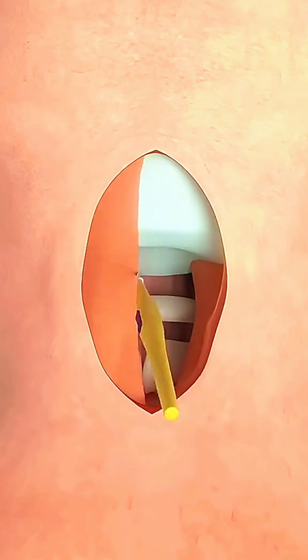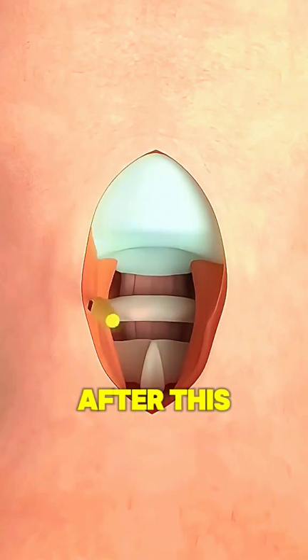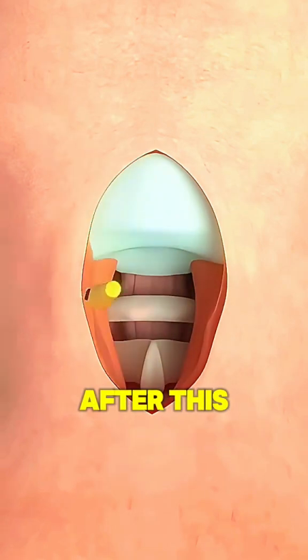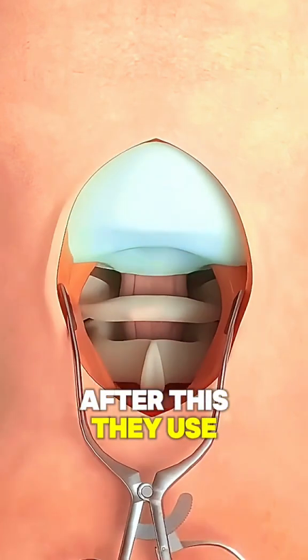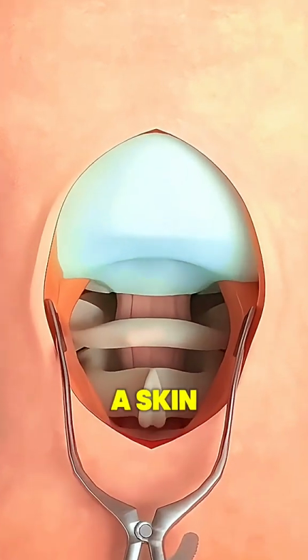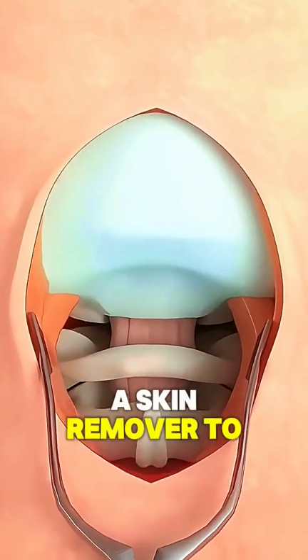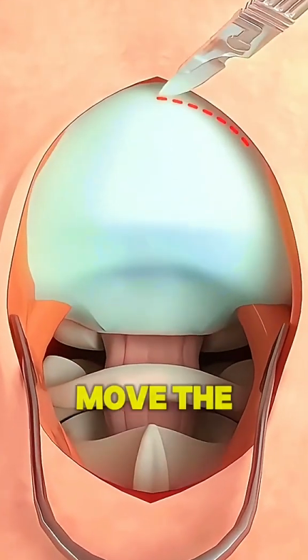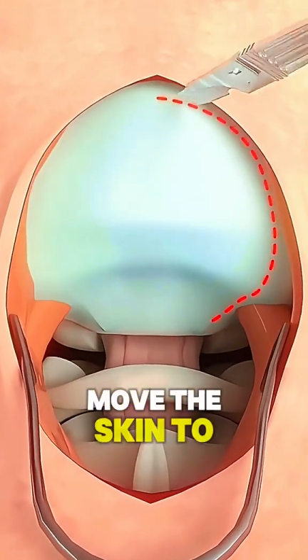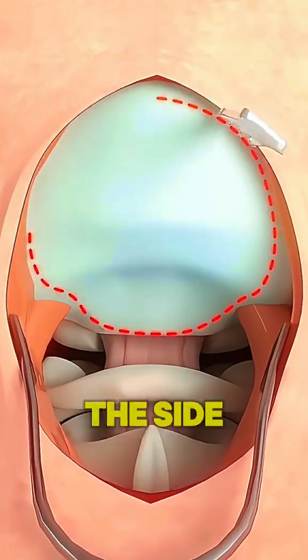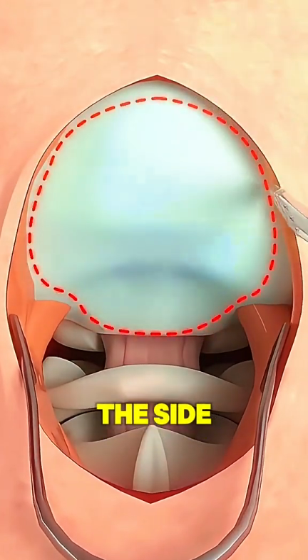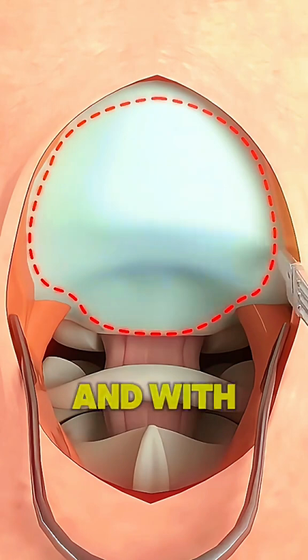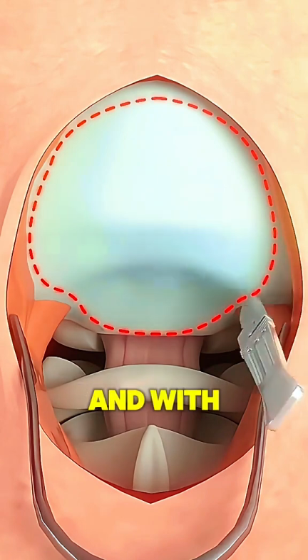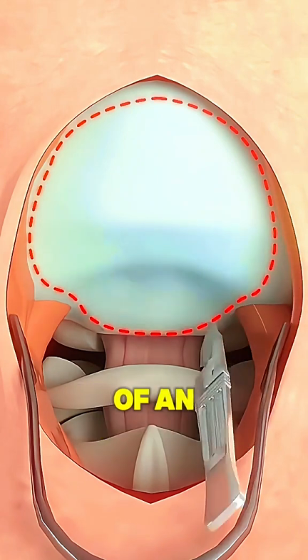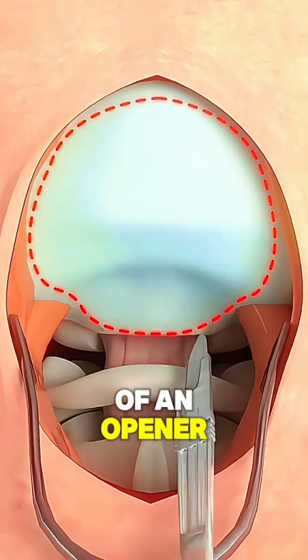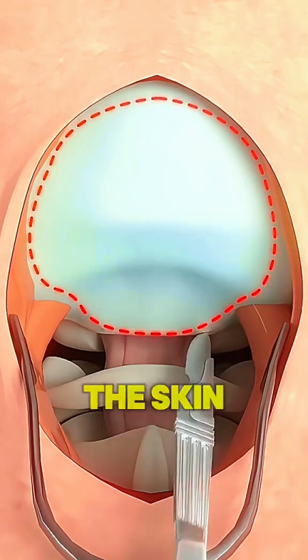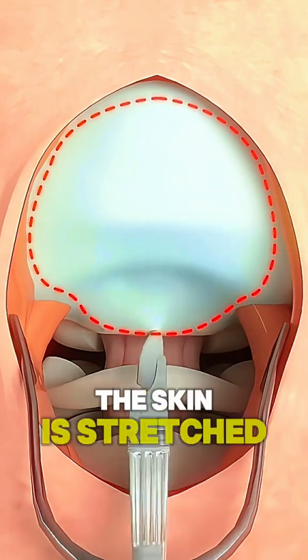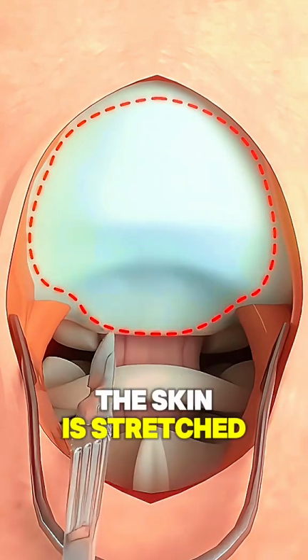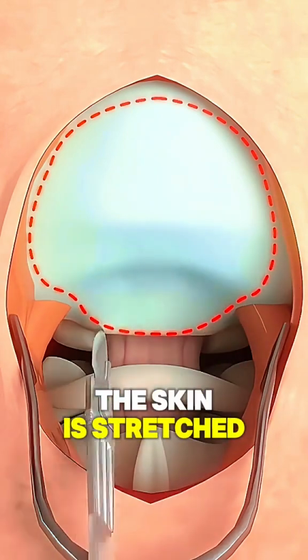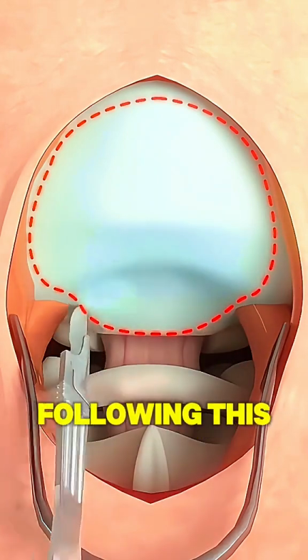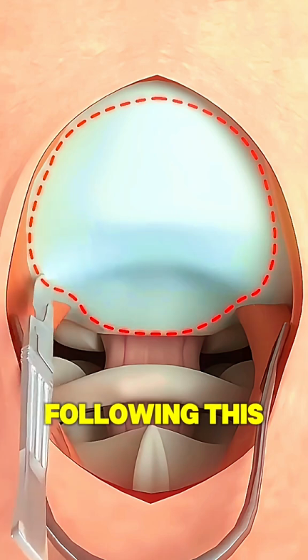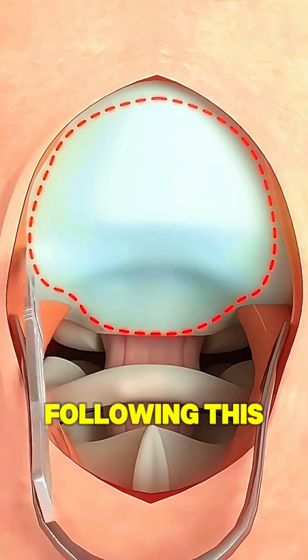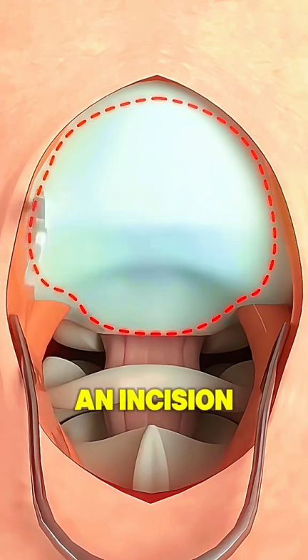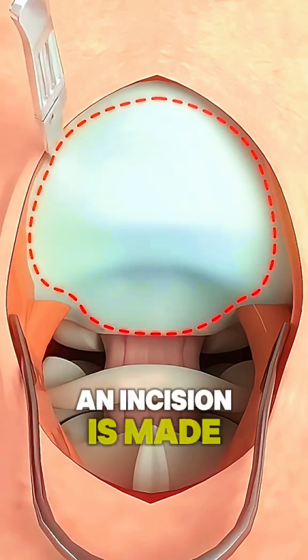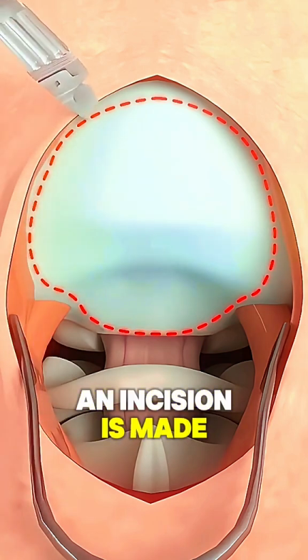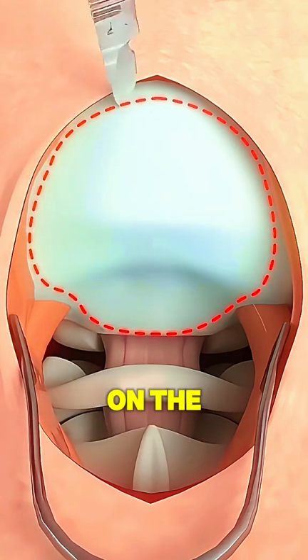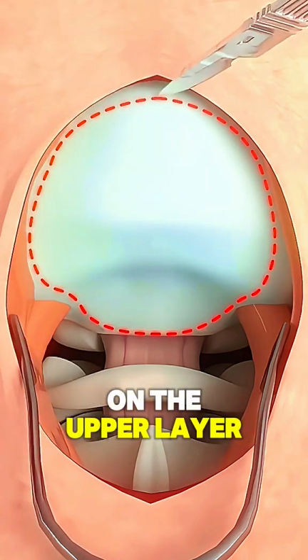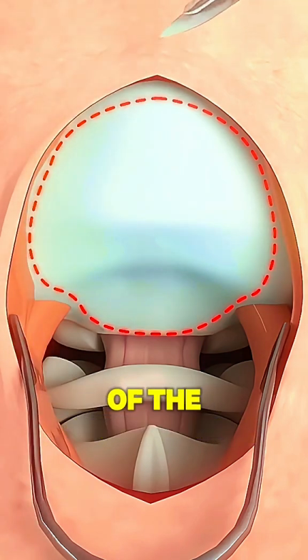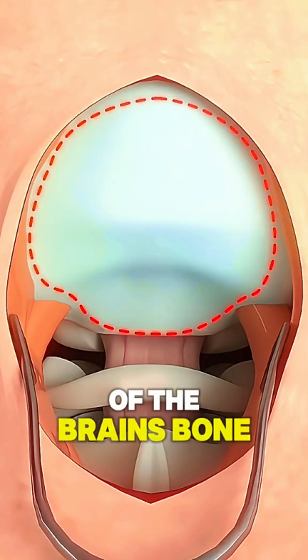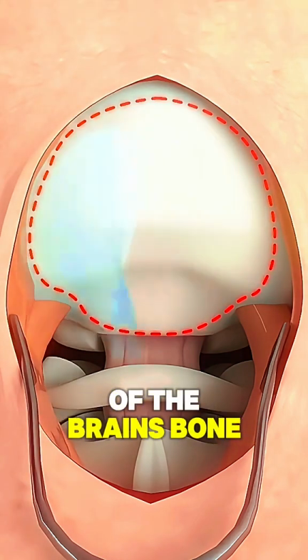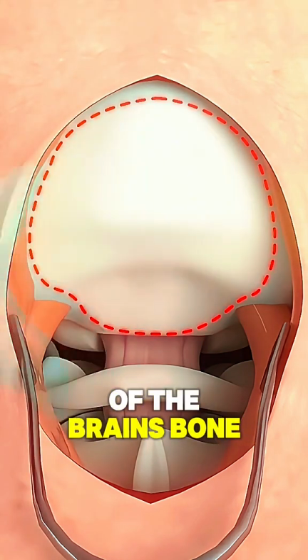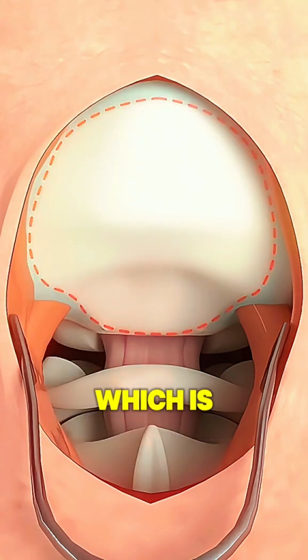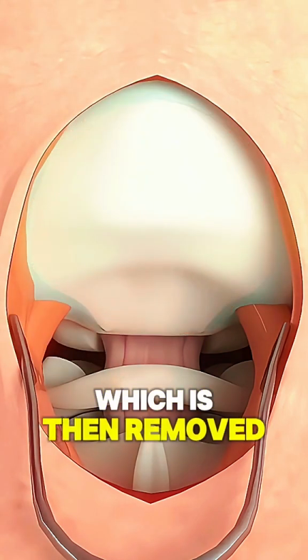After this, they use a skin remover to move the skin to the side, and with the help of an opener, the skin is stretched. Following this, an incision is made on the upper layer of the brain's bone, which is then removed.